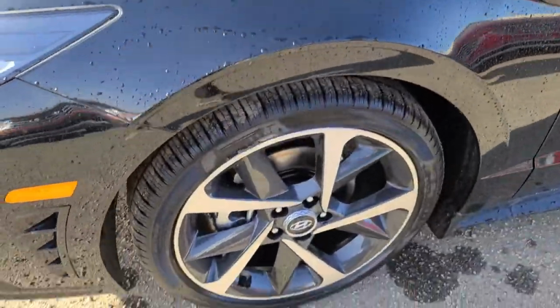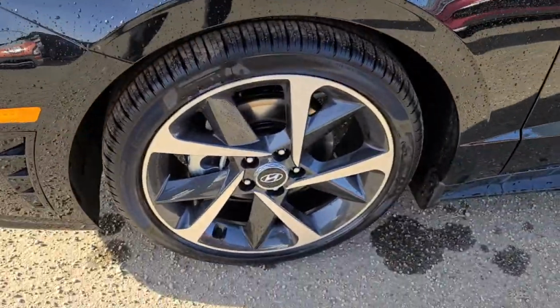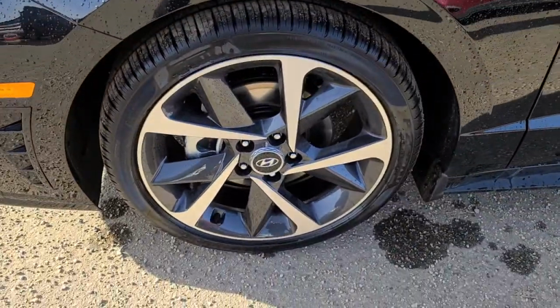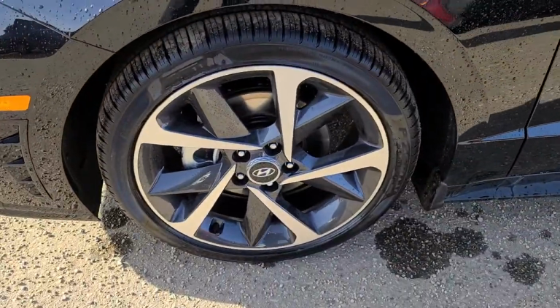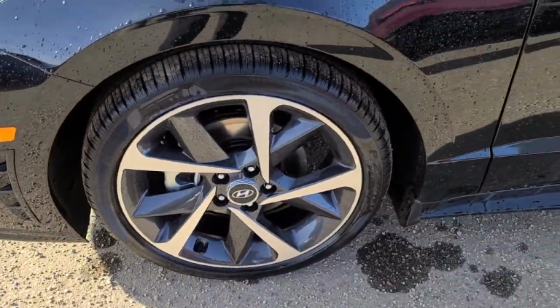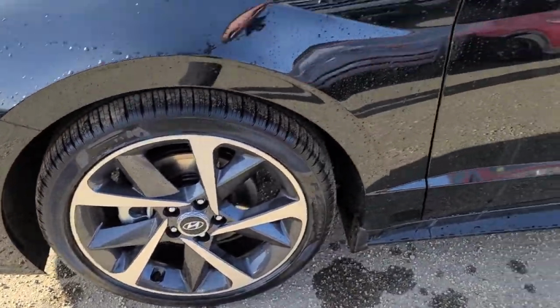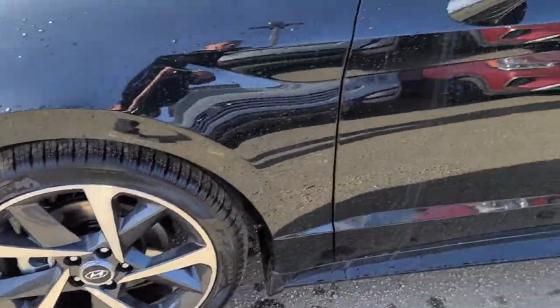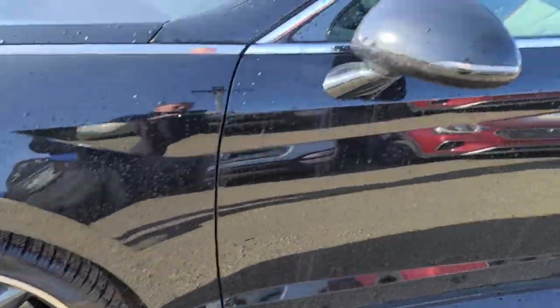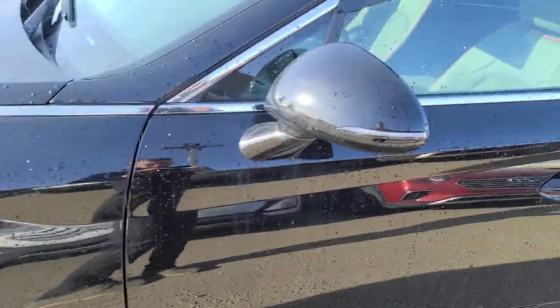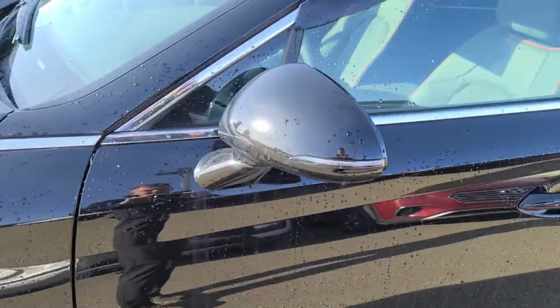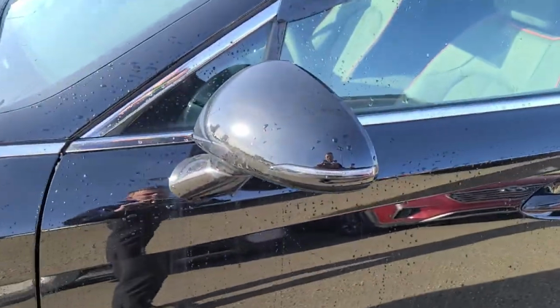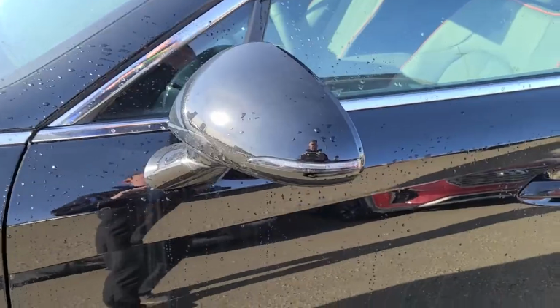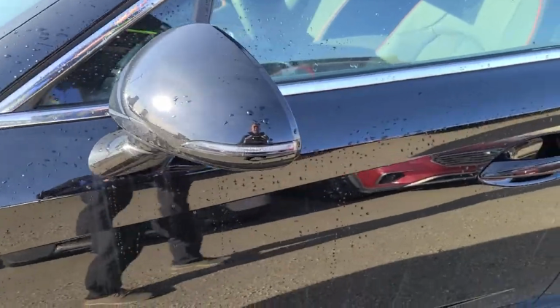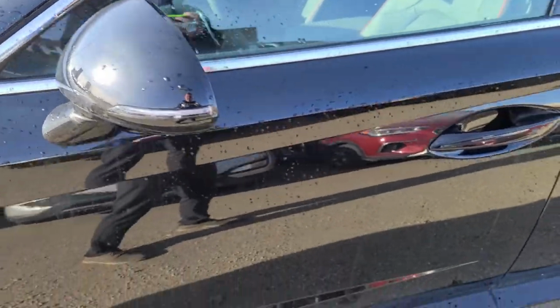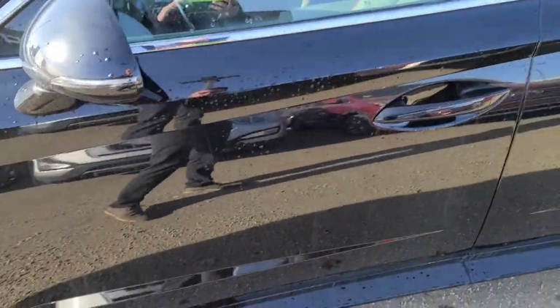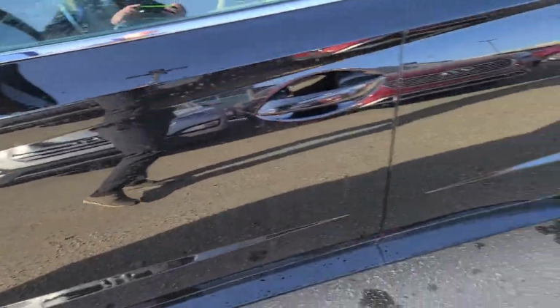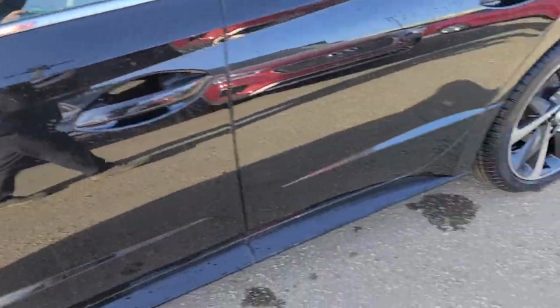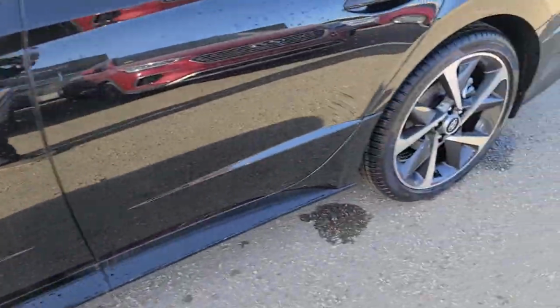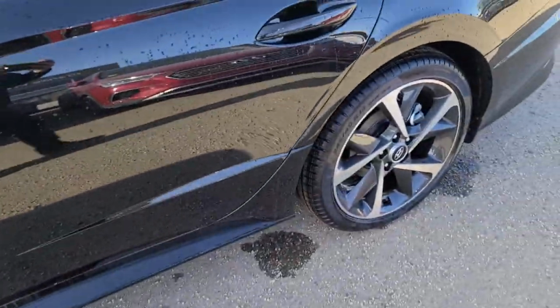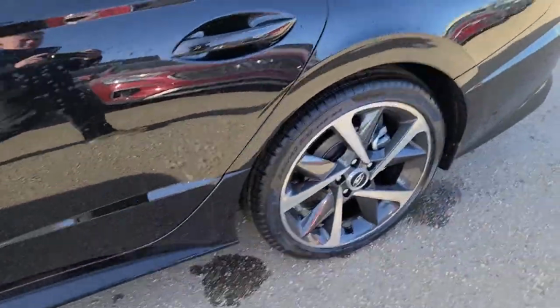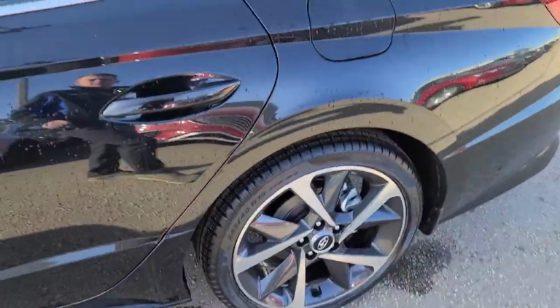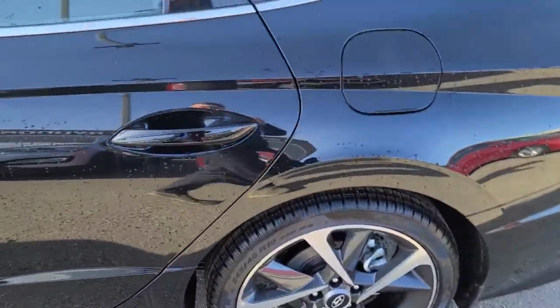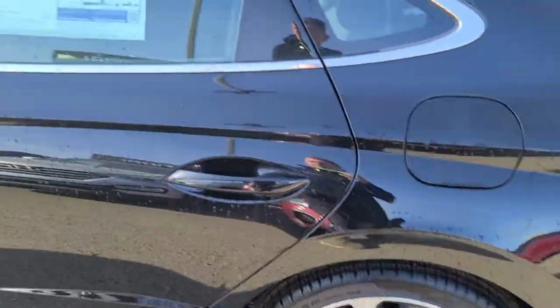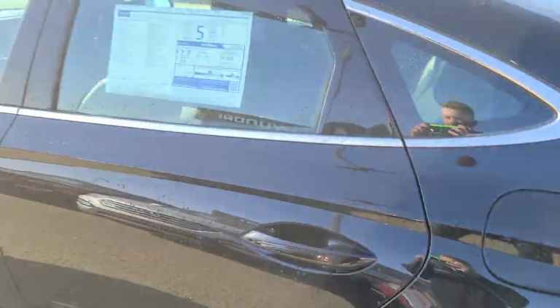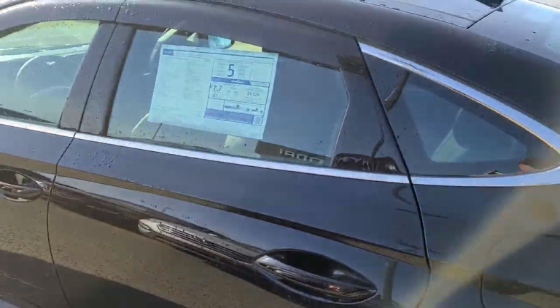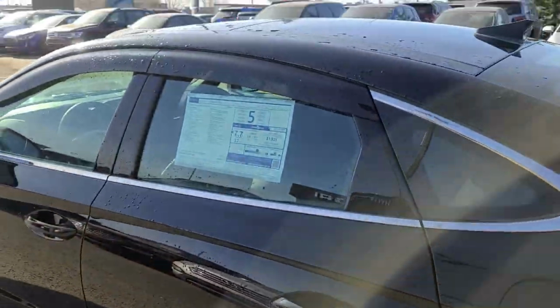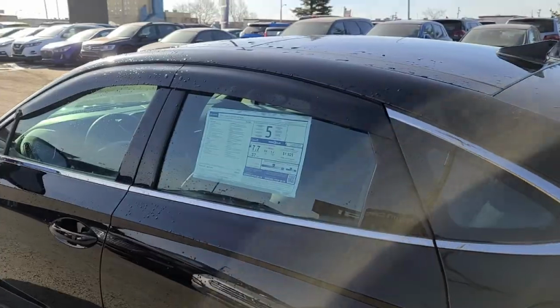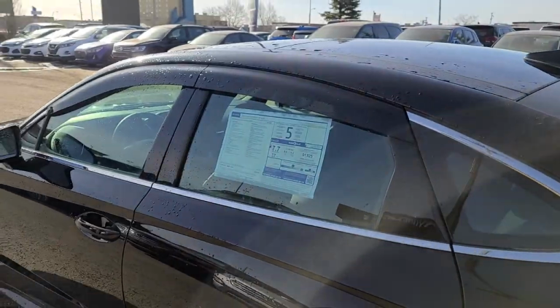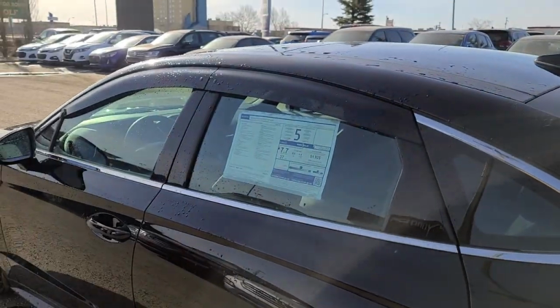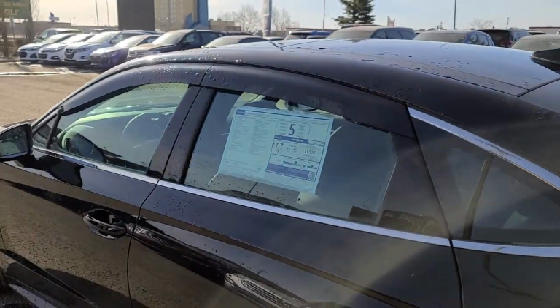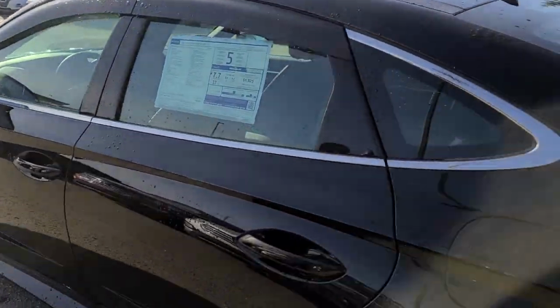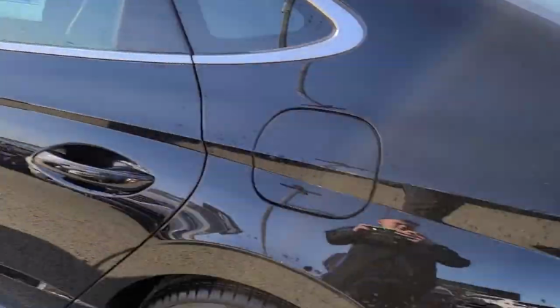Nice 19-inch wheels on the Sonata Sport. You've got indicators in your mirrors to let people see when you're turning, and you've got the vent visors on this one.